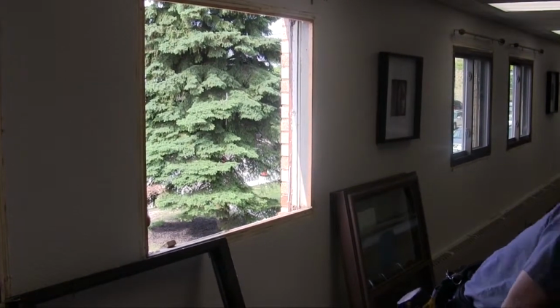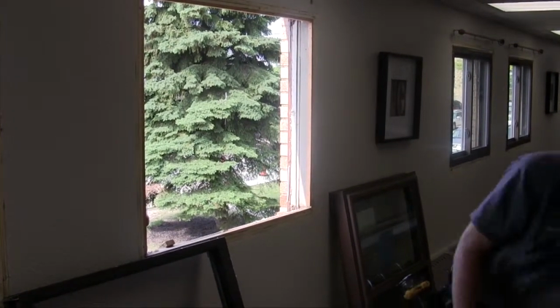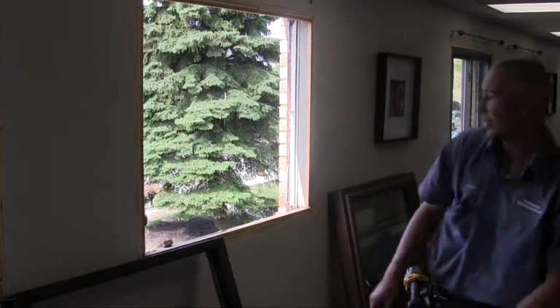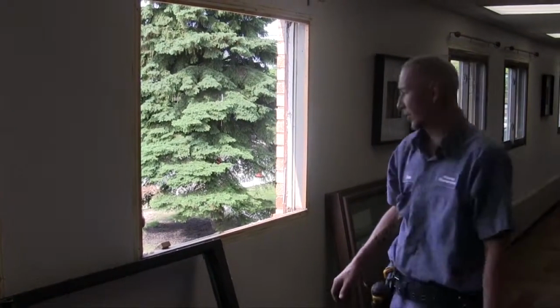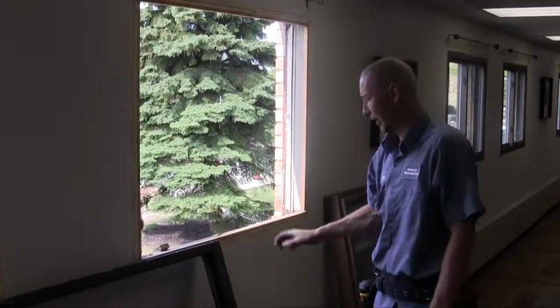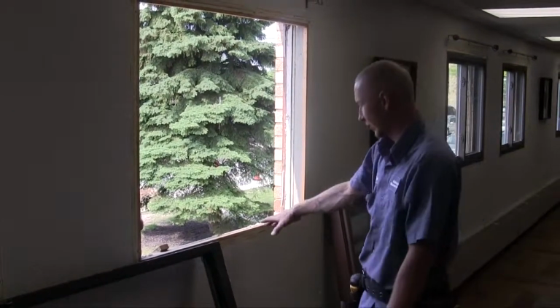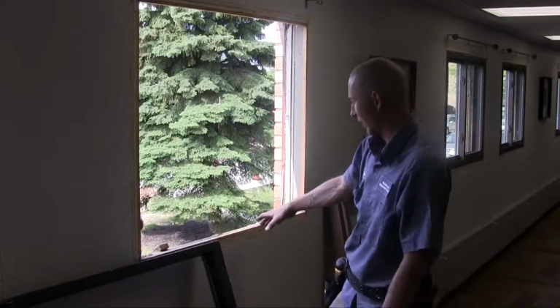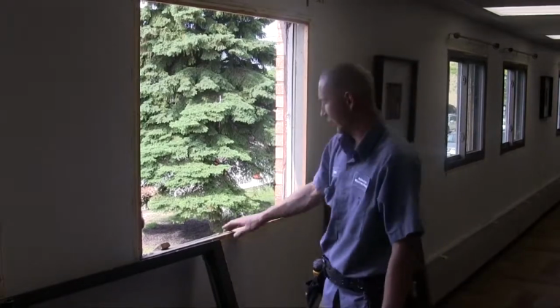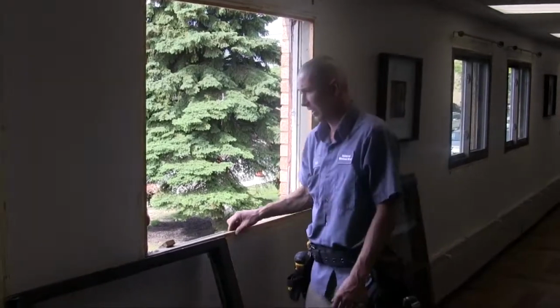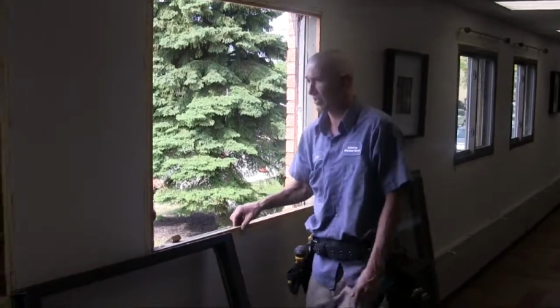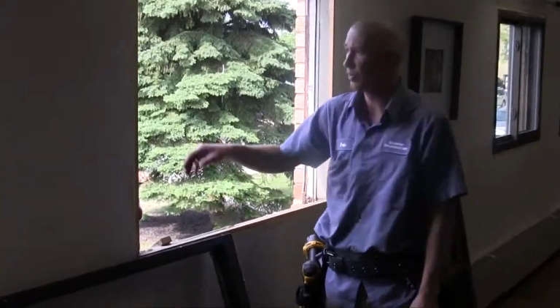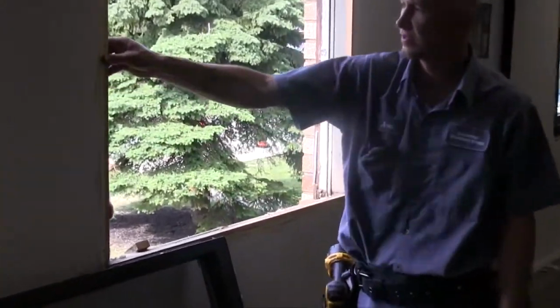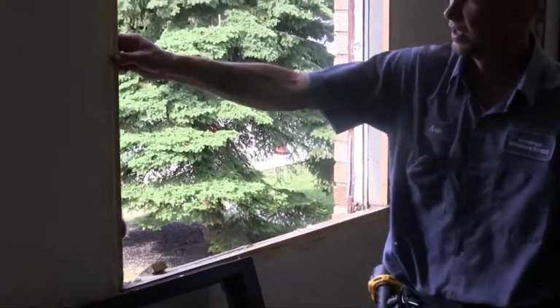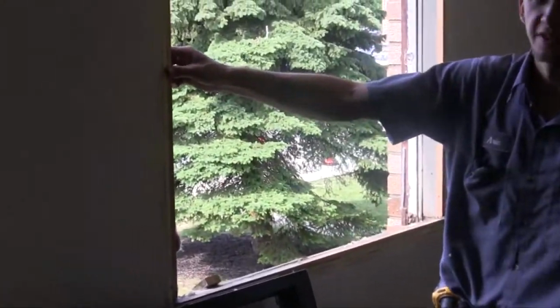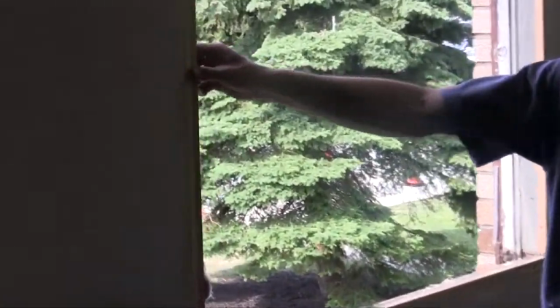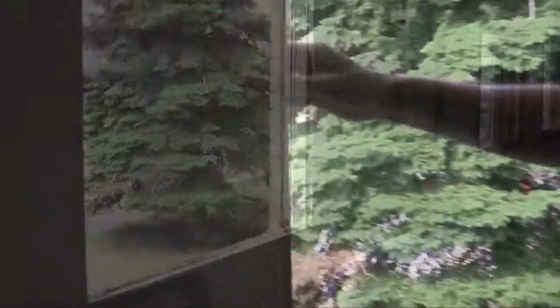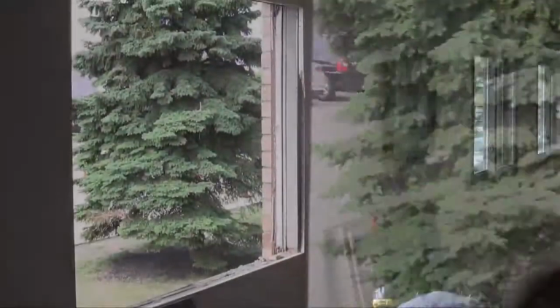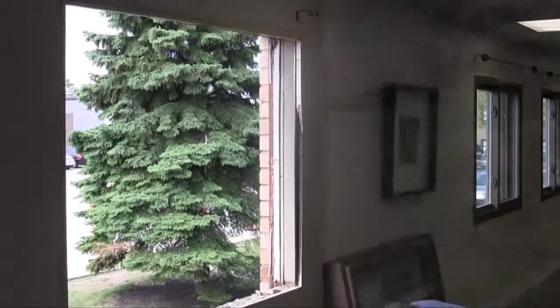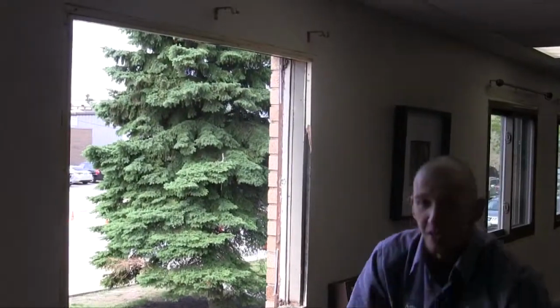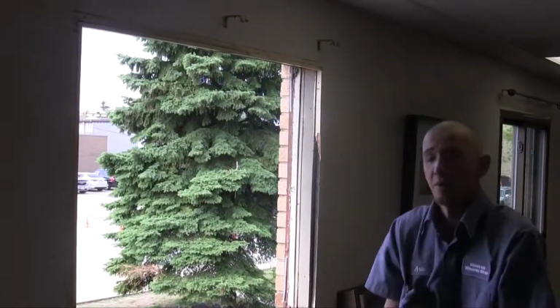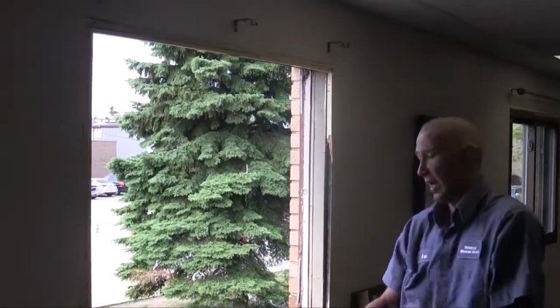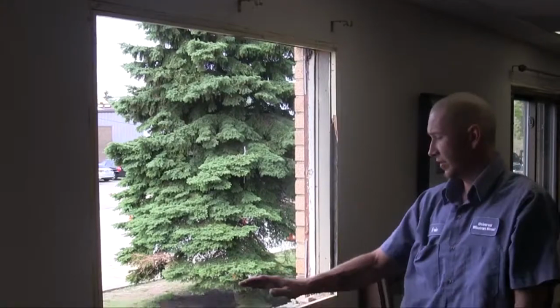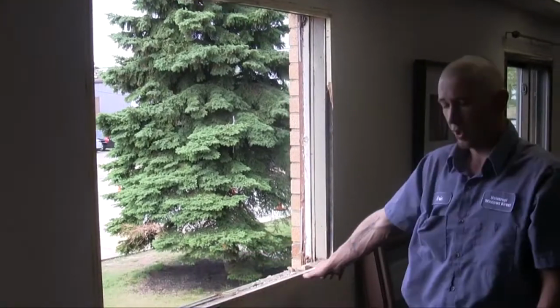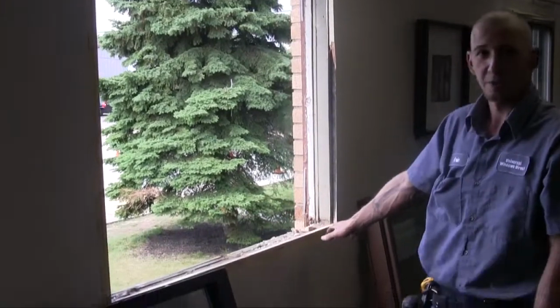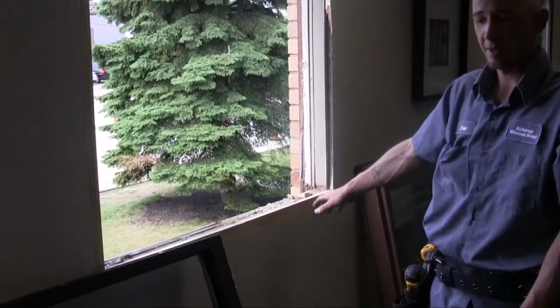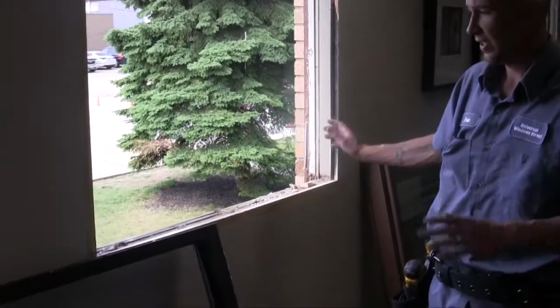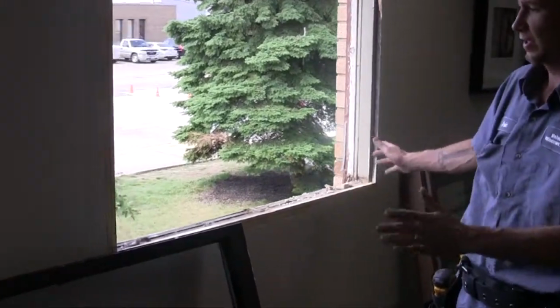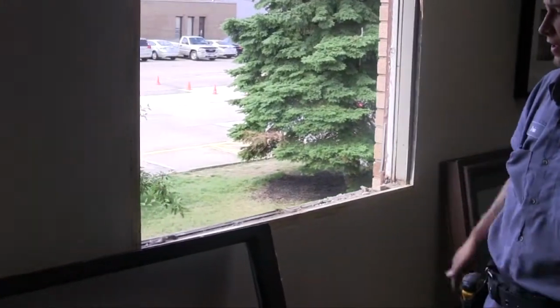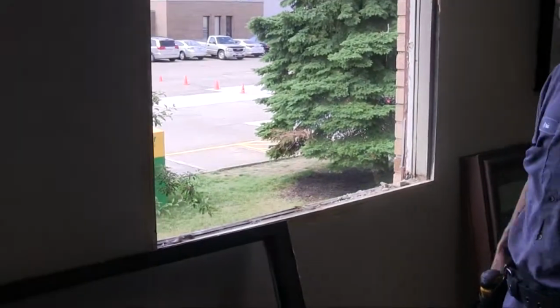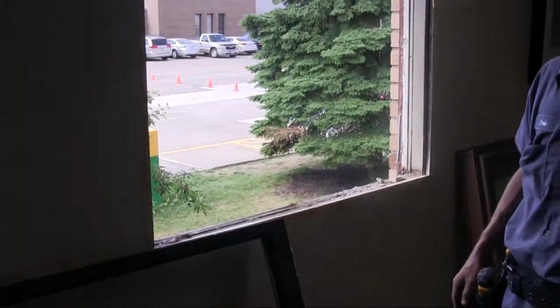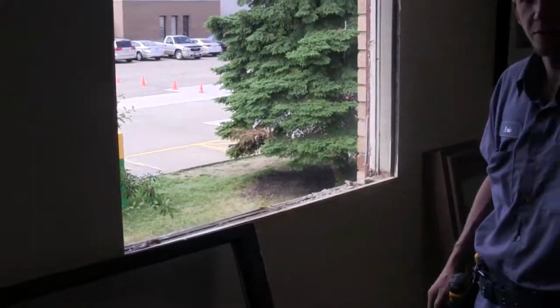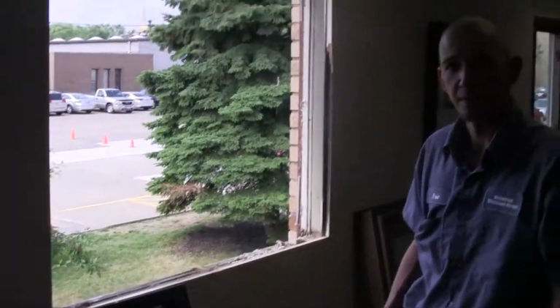The last step I'm going to do to prep this opening for the new window is just remove this interior stop. Now we'll go ahead and just hit the opening with a shop vac, get it nice and cleaned up and ready for the new window.